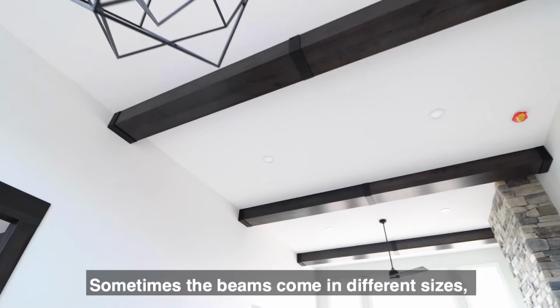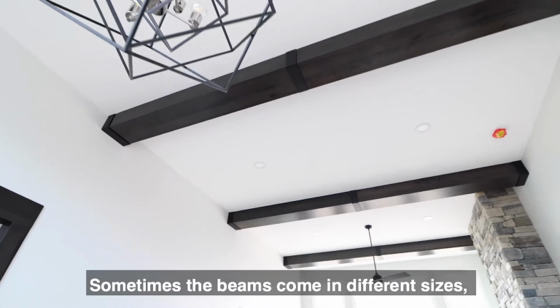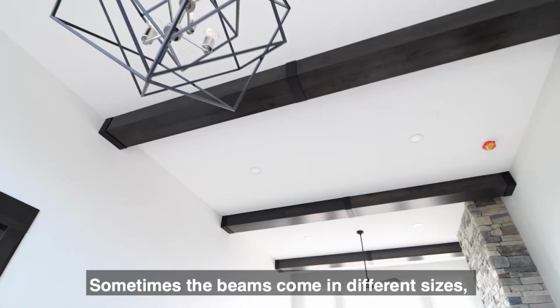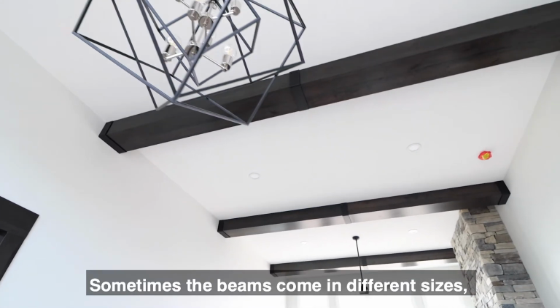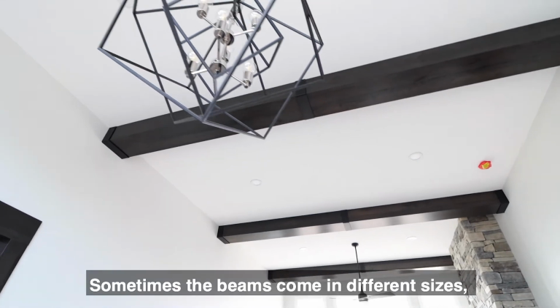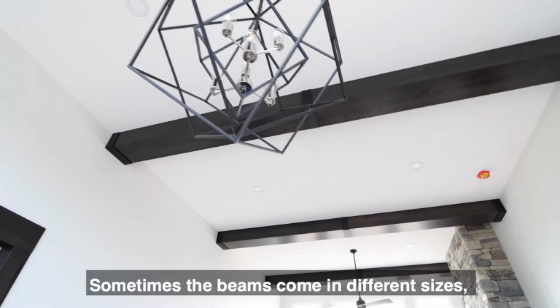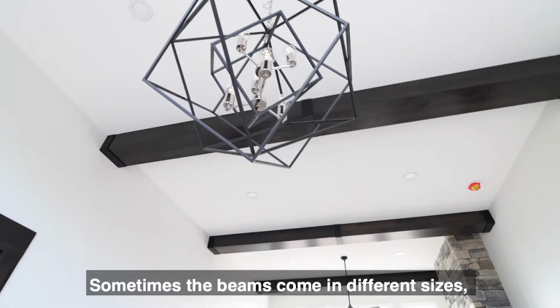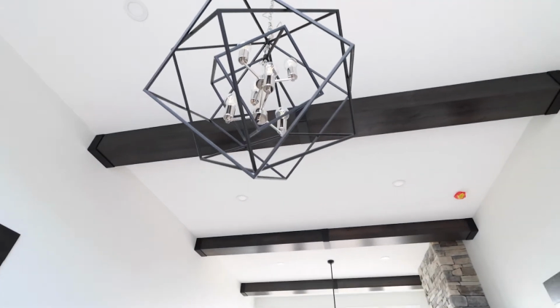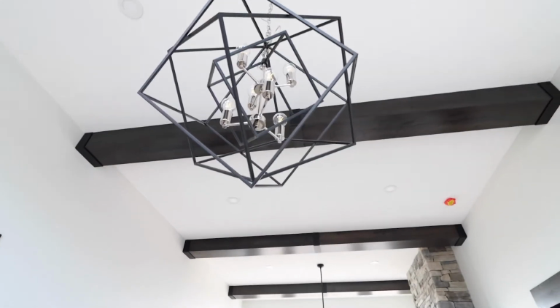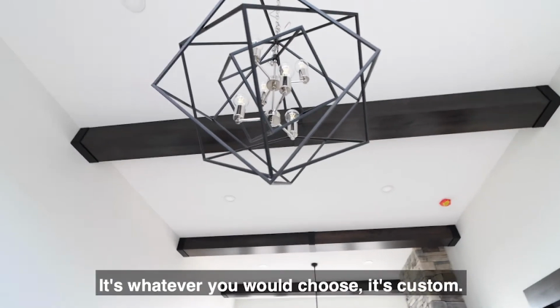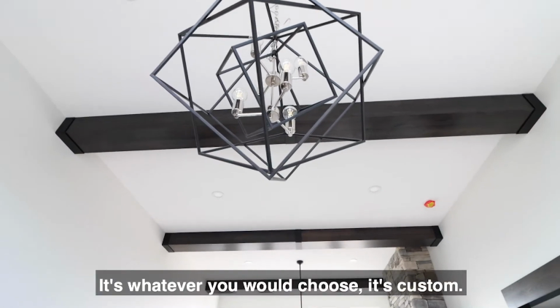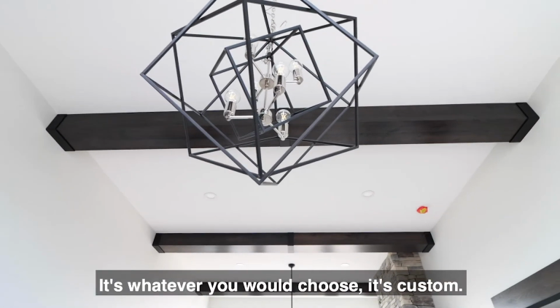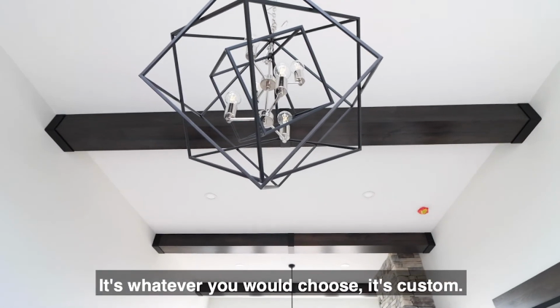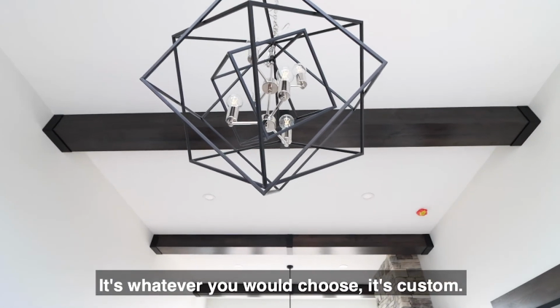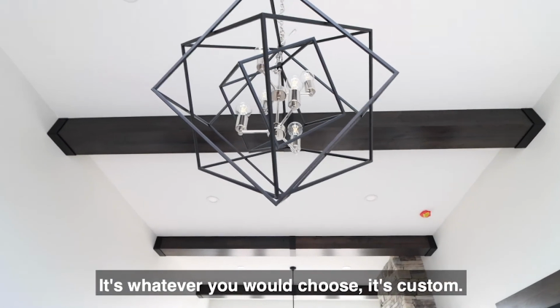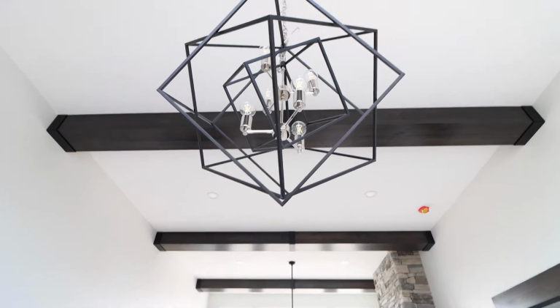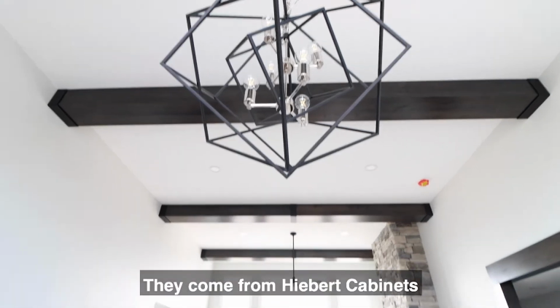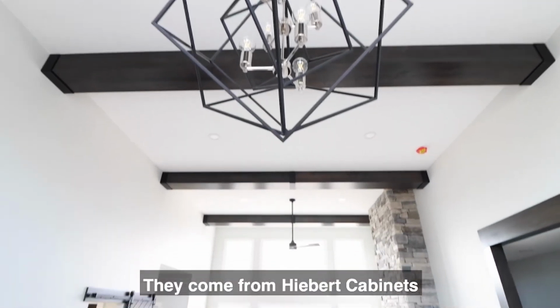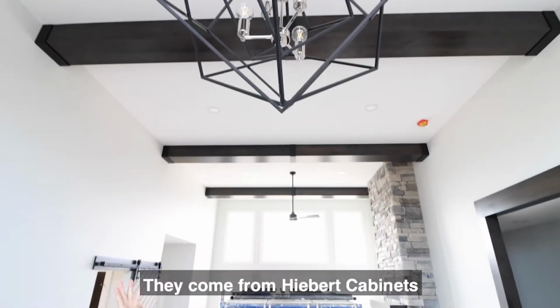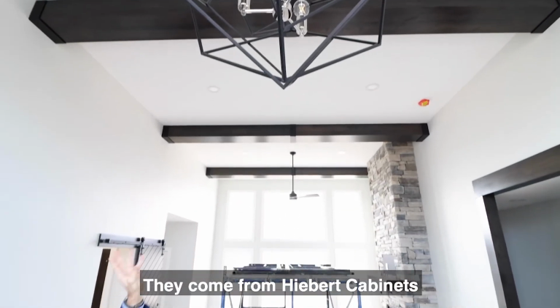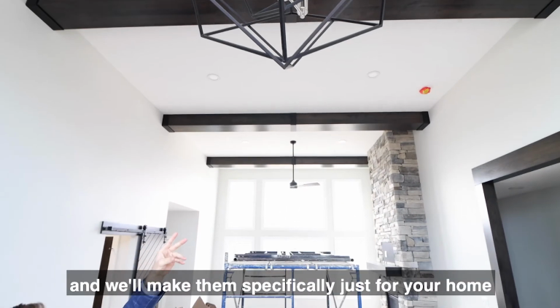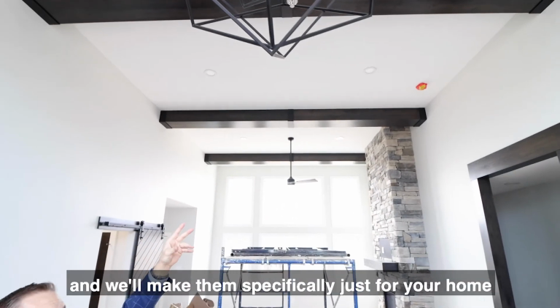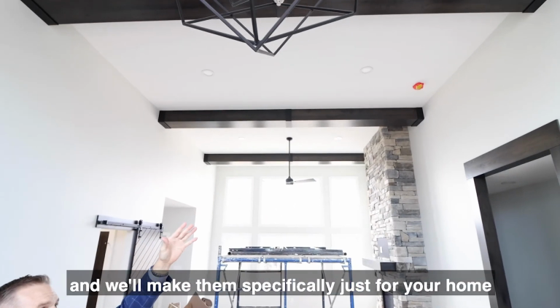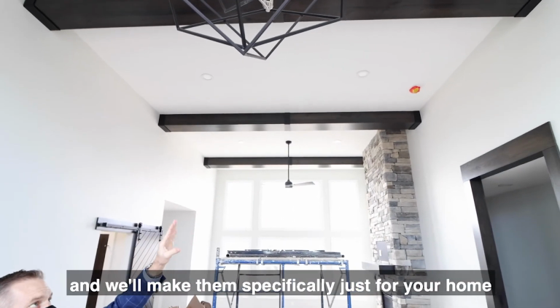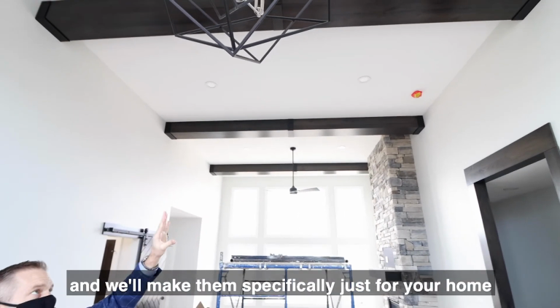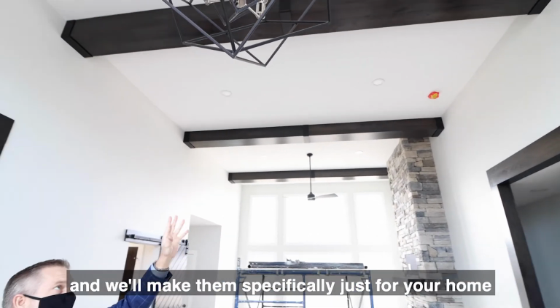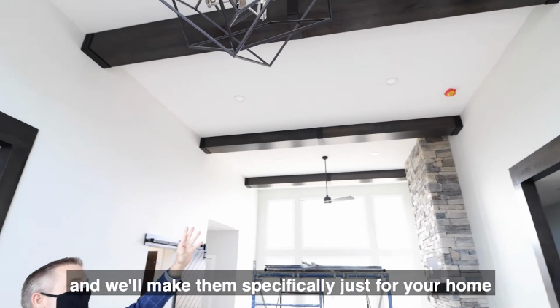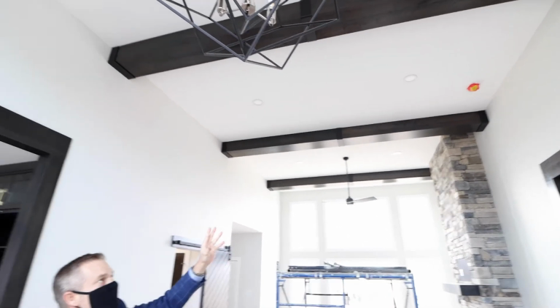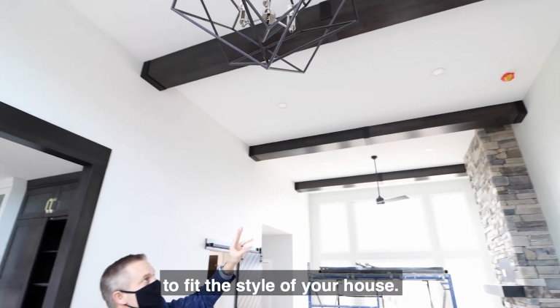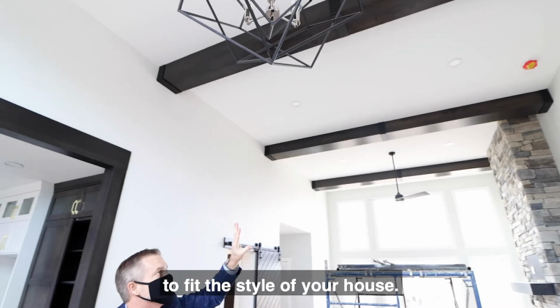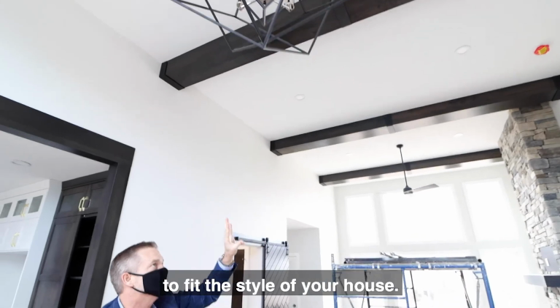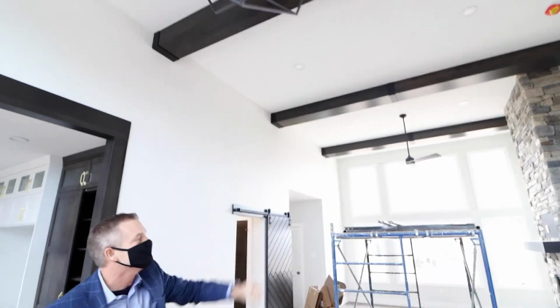Sometimes the beams come in different sizes — it's whatever you would choose, it's custom. They come from Hebrew cabinets and they'll make them specifically just for your home to fit the style of your house.